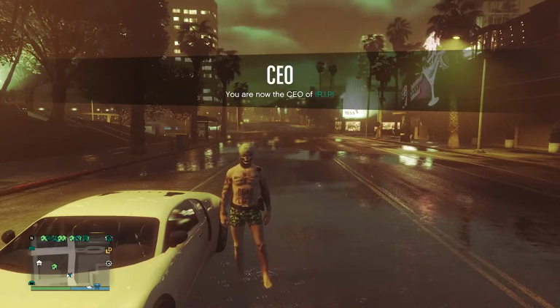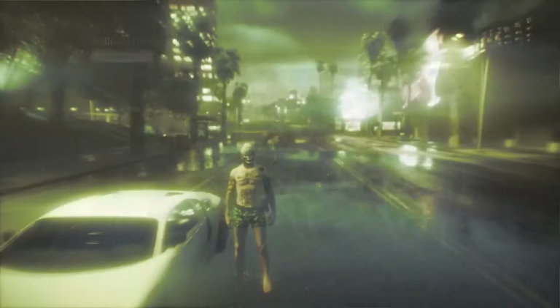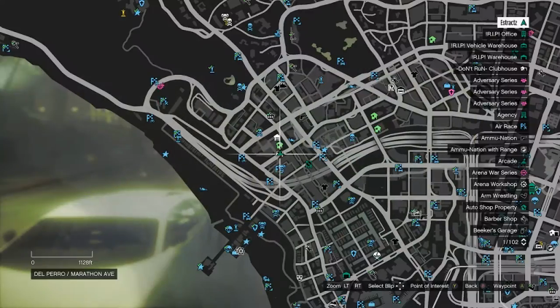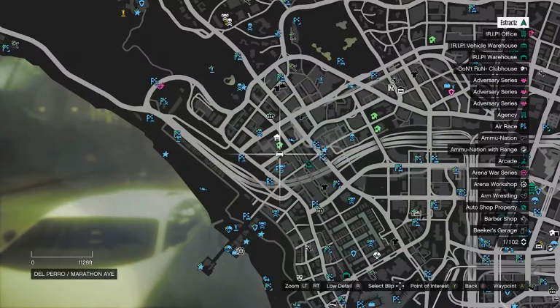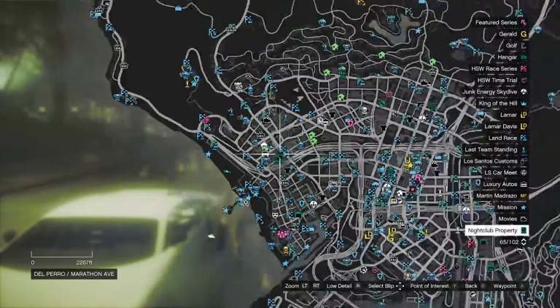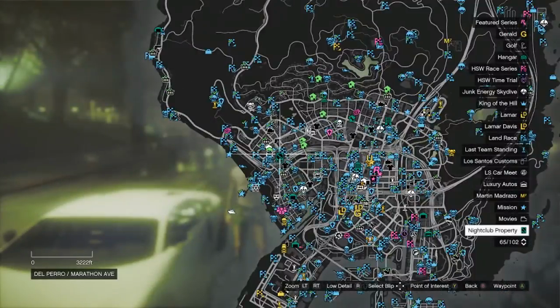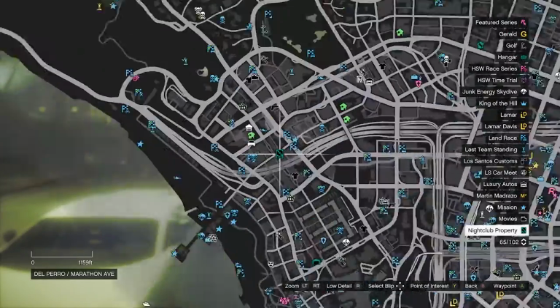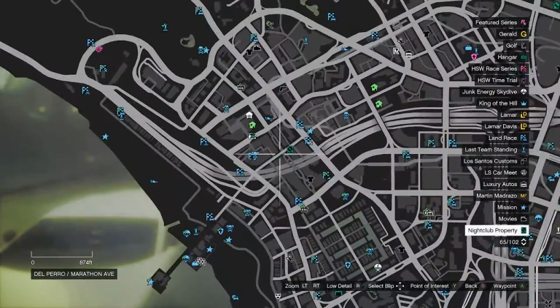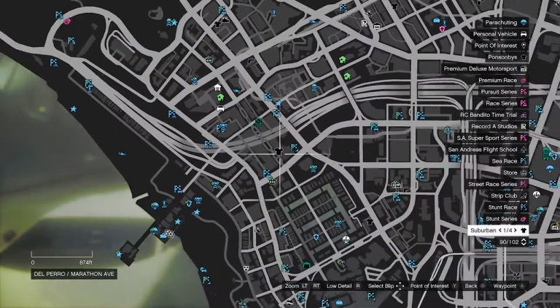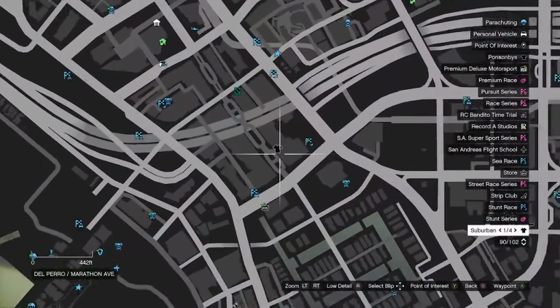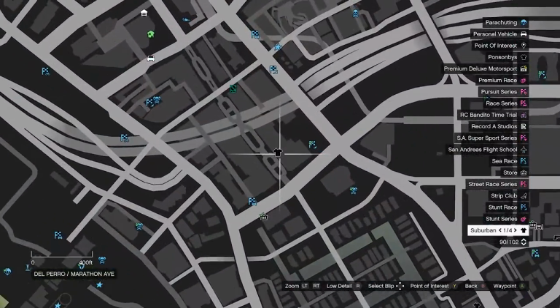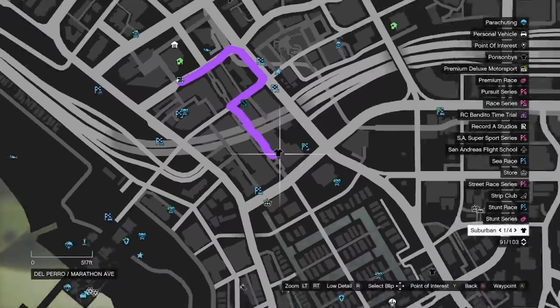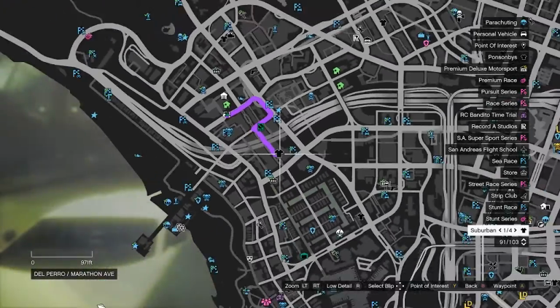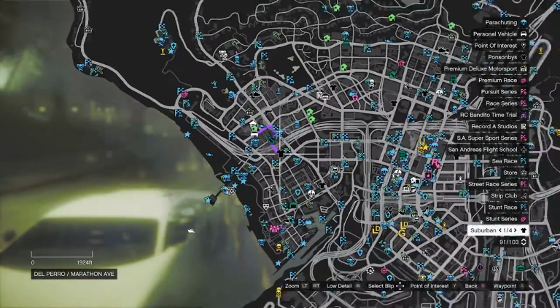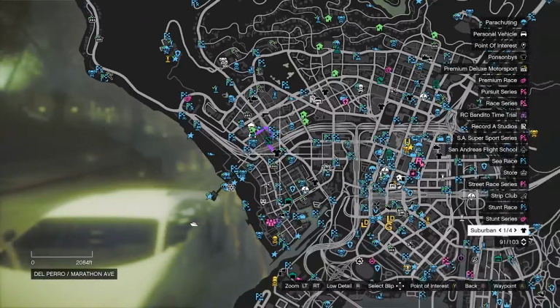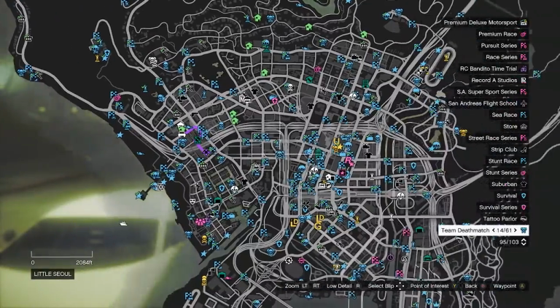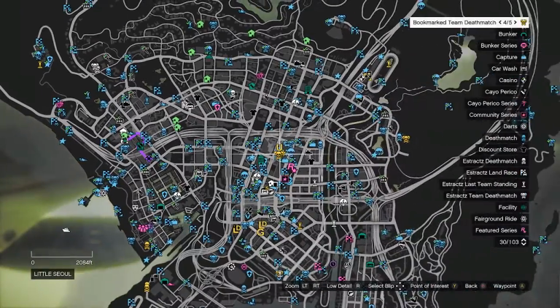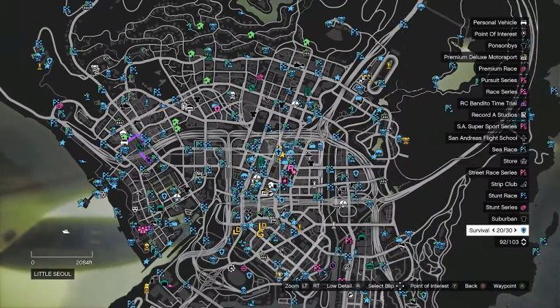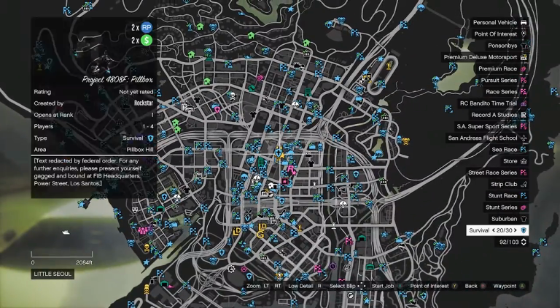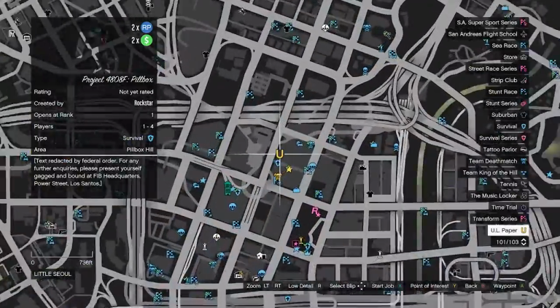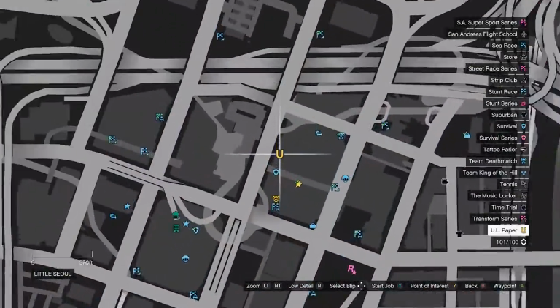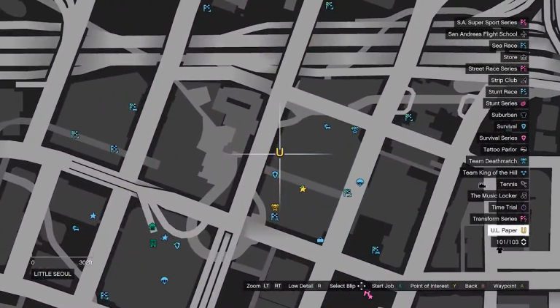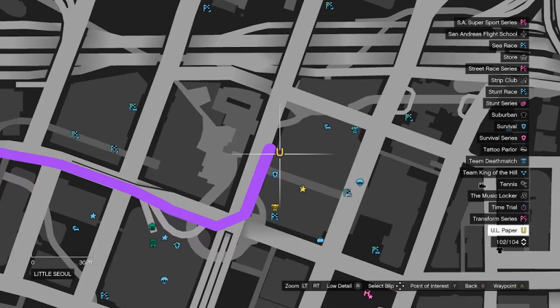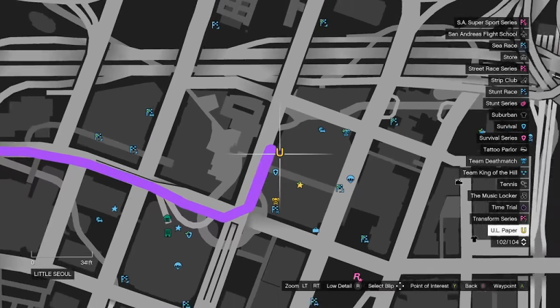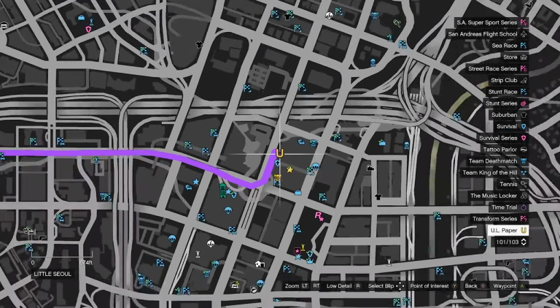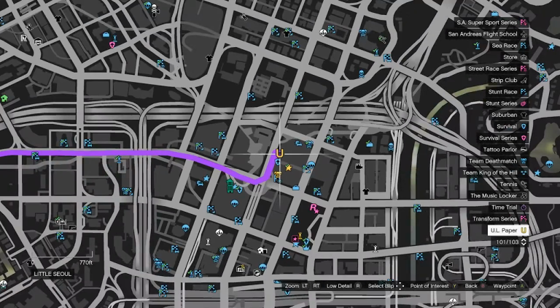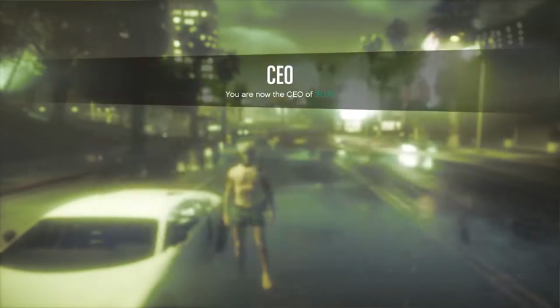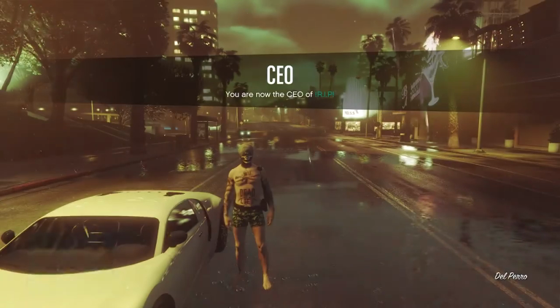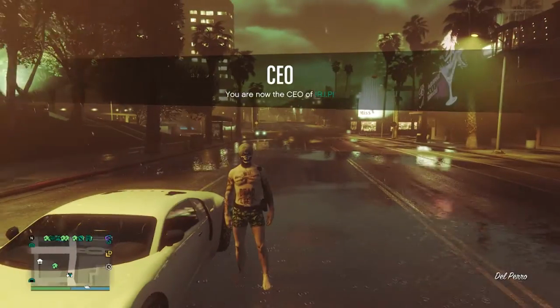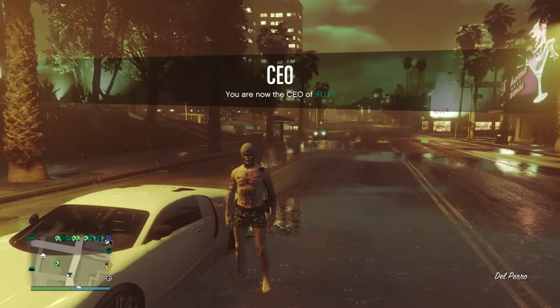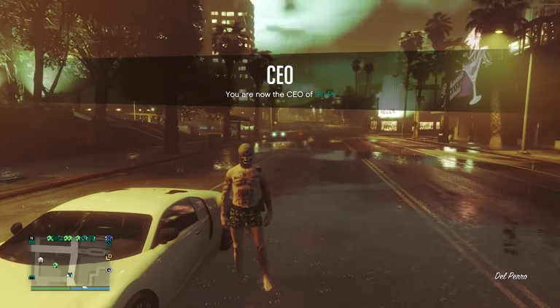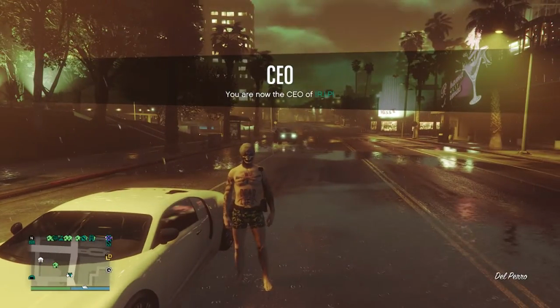Now we're going to get the IAA badge. But before we go over there, you're going to want to first save the outfit — I'm going to go ahead and save the outfit but I'll probably cut that part of the video. I will get back to you whenever I do get to the UL paper mission to get the IAA badge.